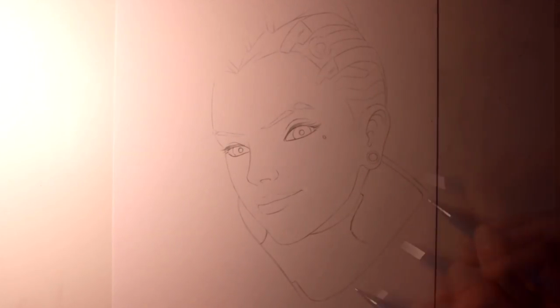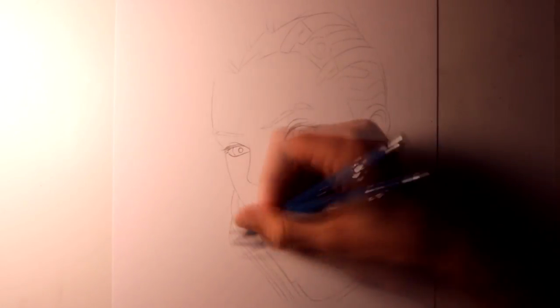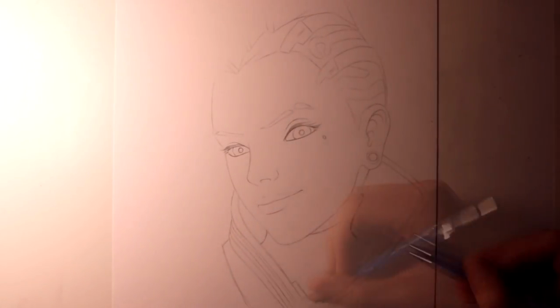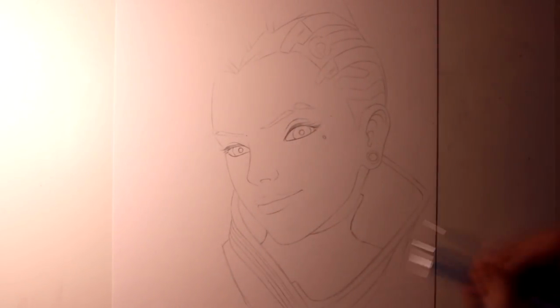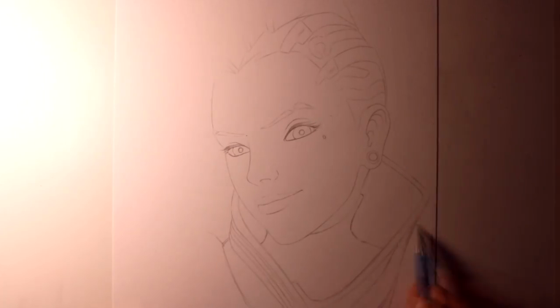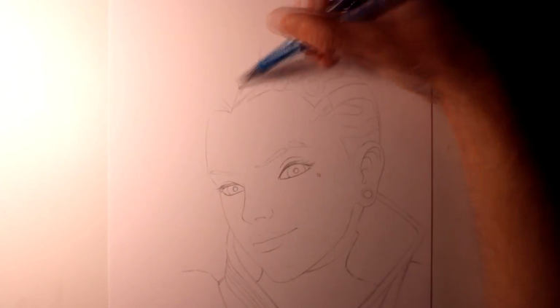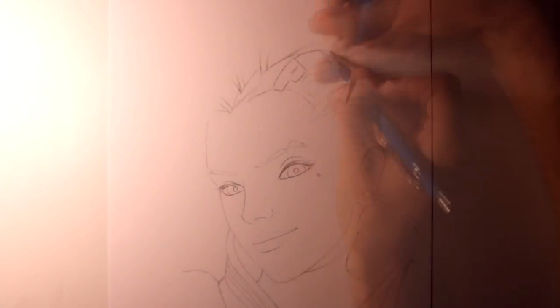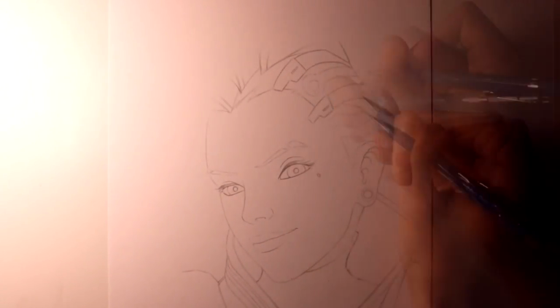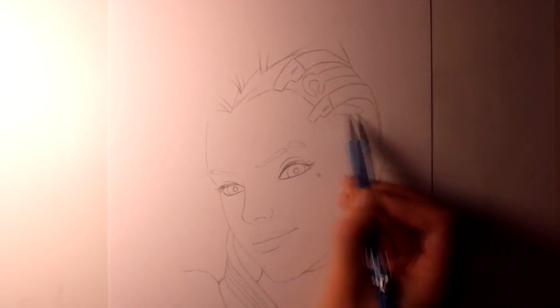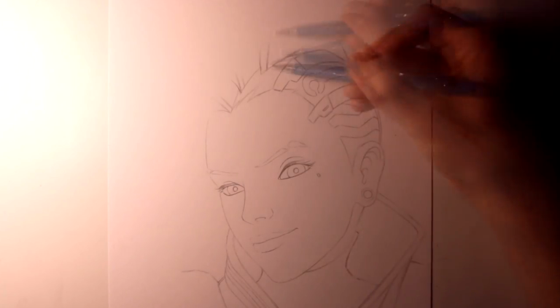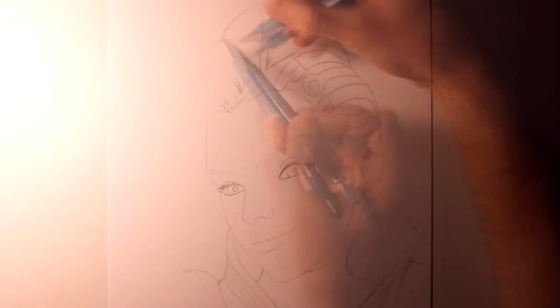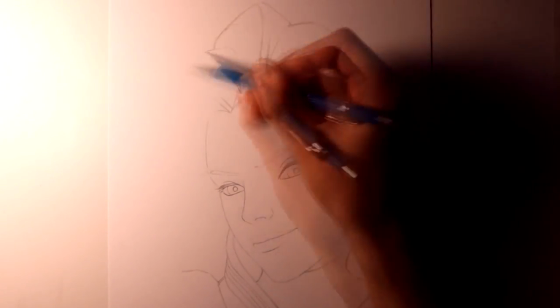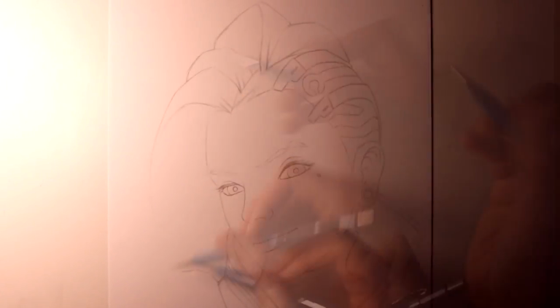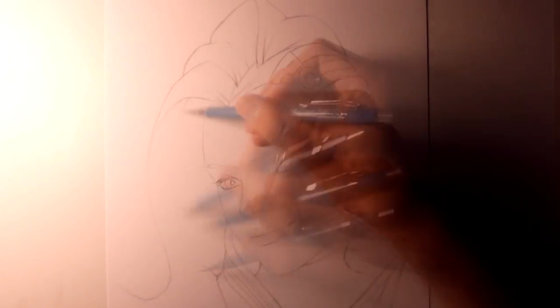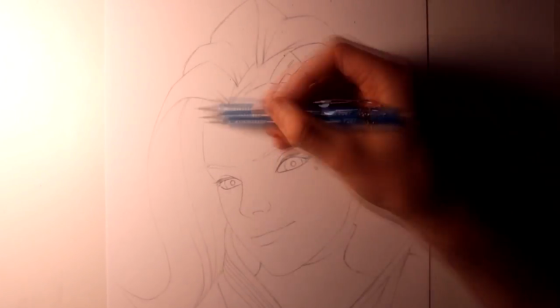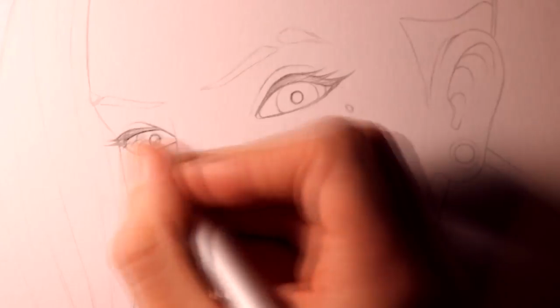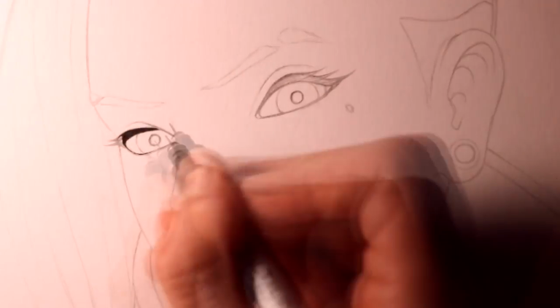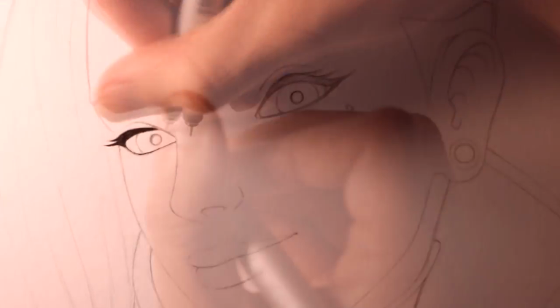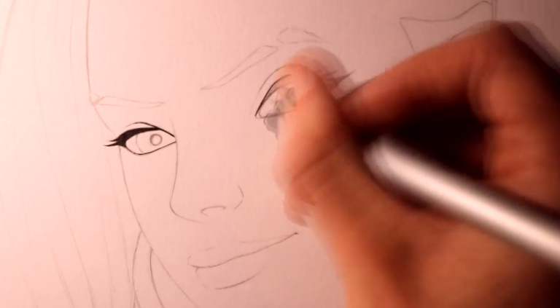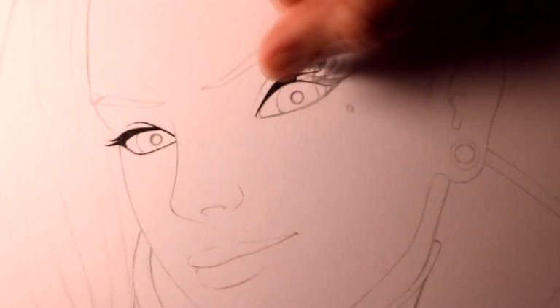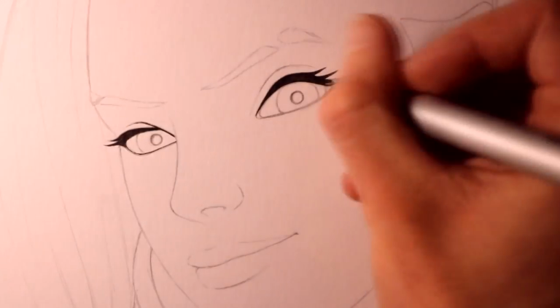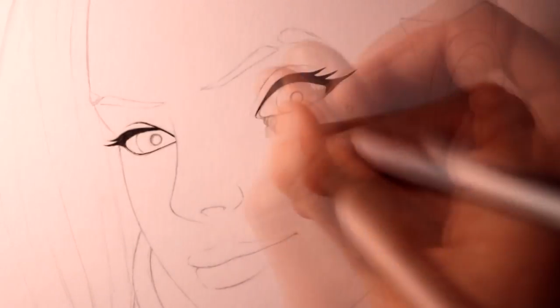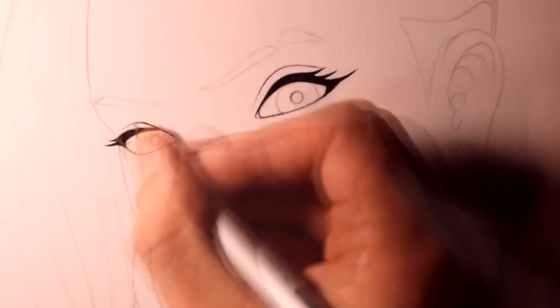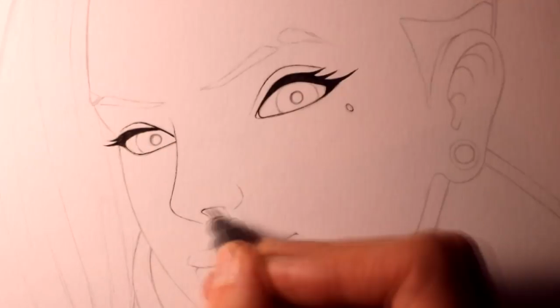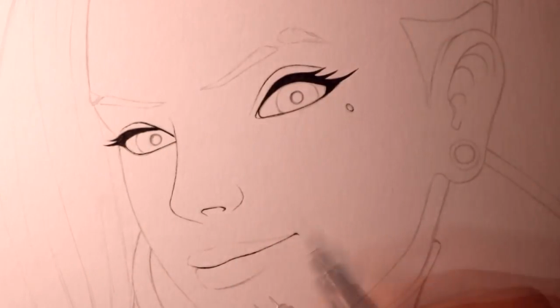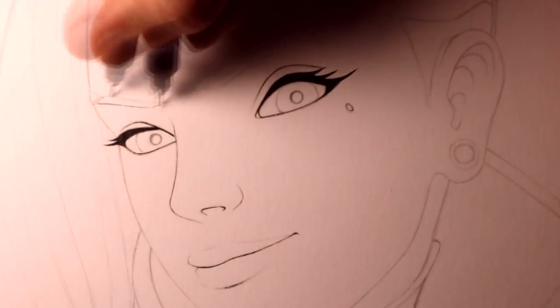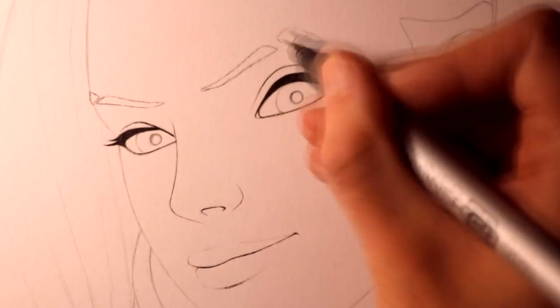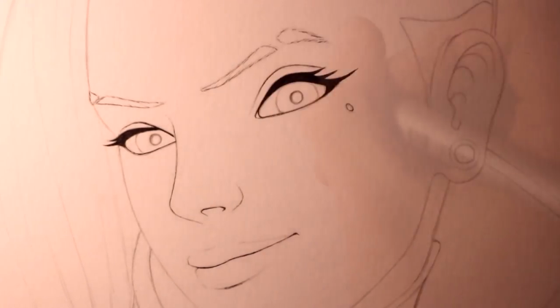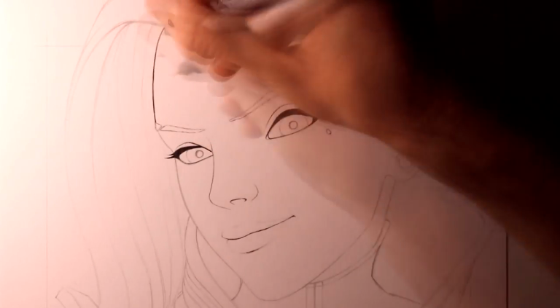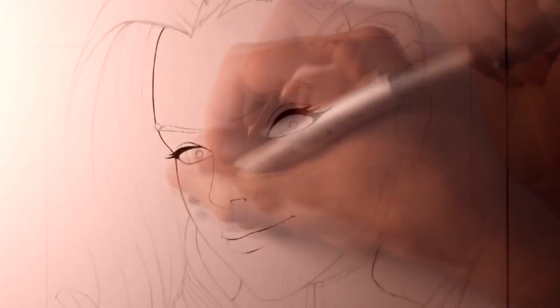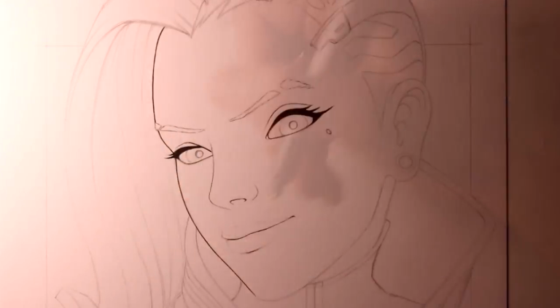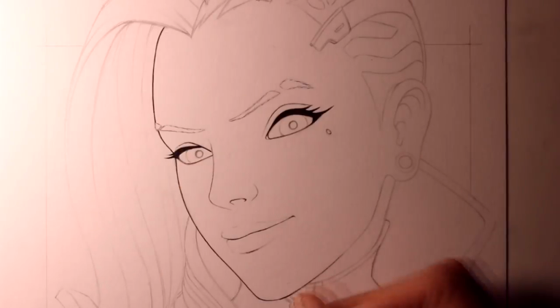I've been looking forward to this because Sombra has such an awesome character design. In terms of the design of this drawing, I wanted it to be similar to my previous Overwatch drawings, with a character portrait overlapping a comic panel in the background, and I wanted to make sure that I used lots of bright colours for this one.